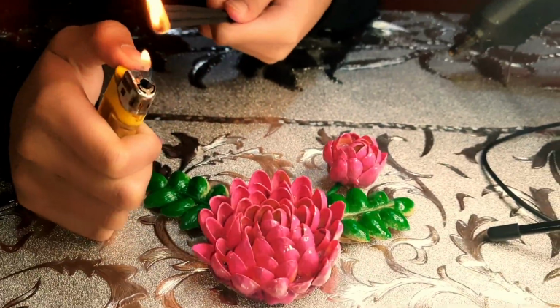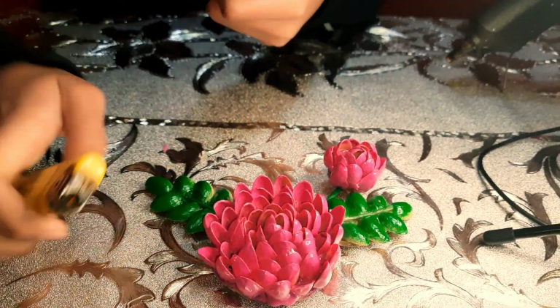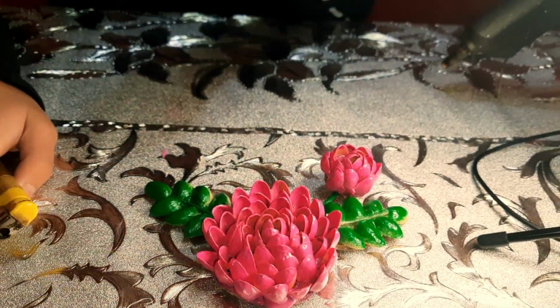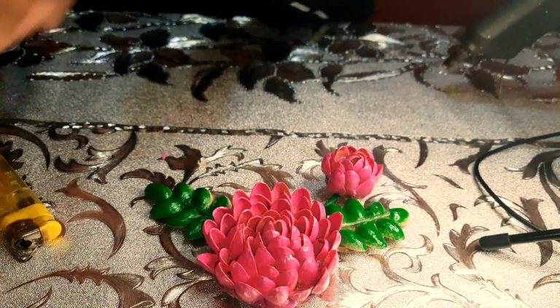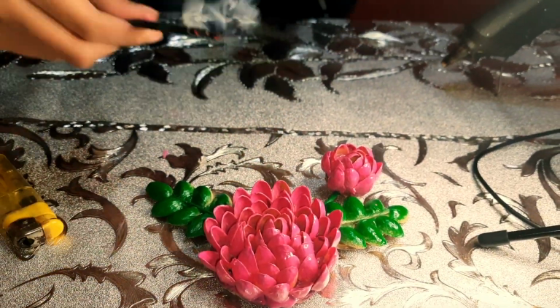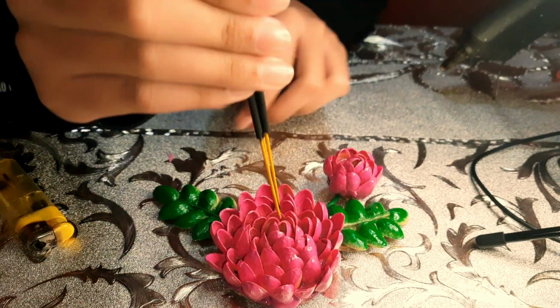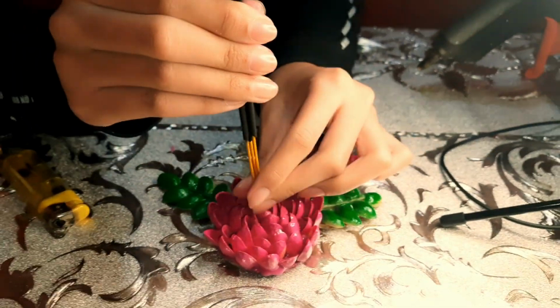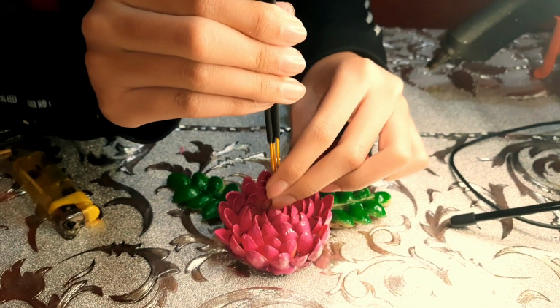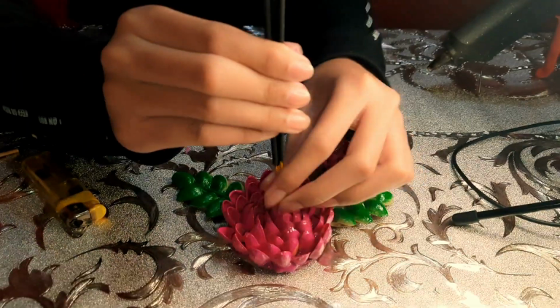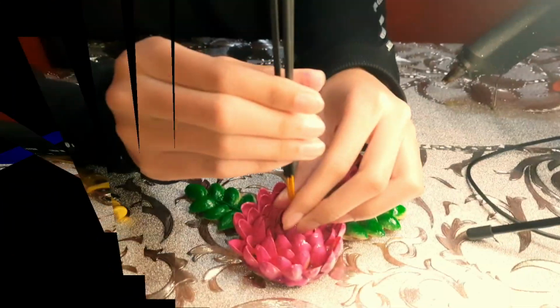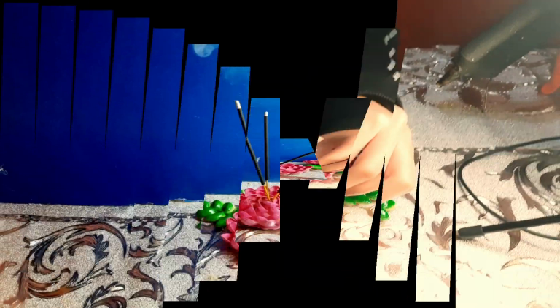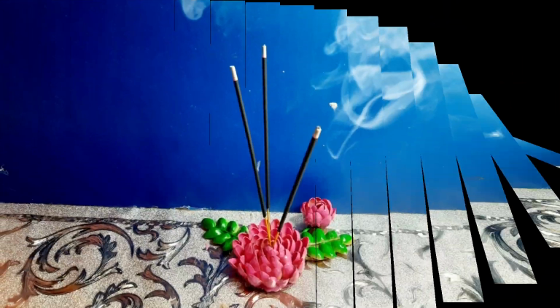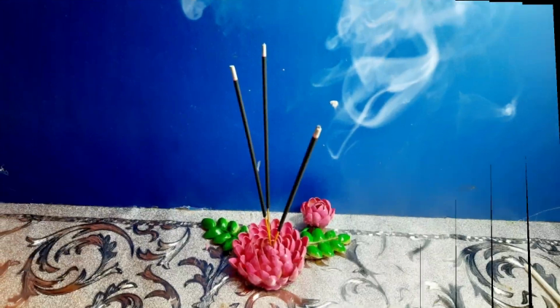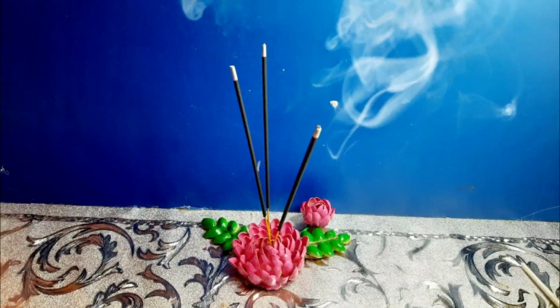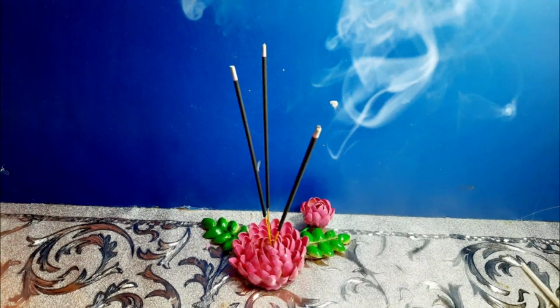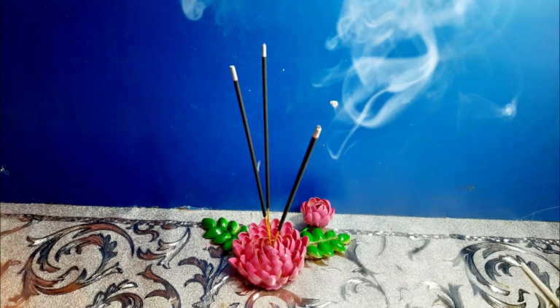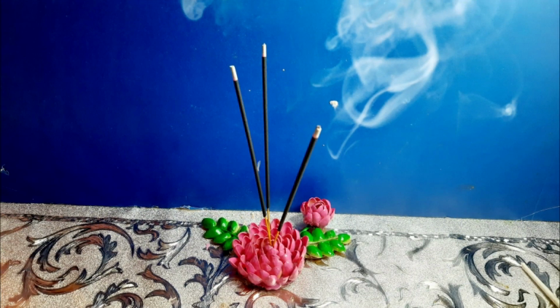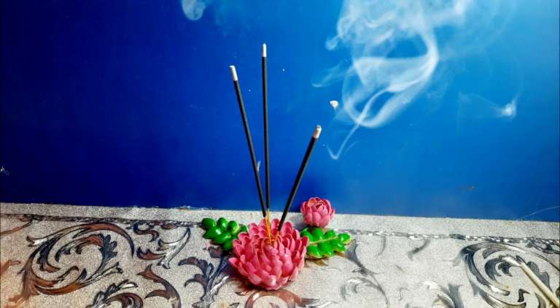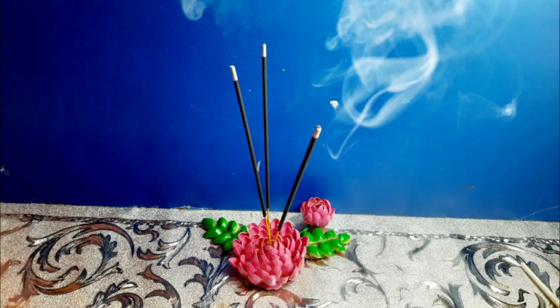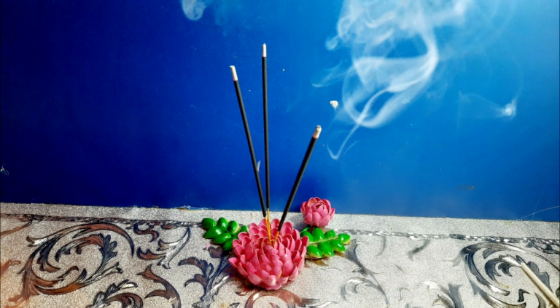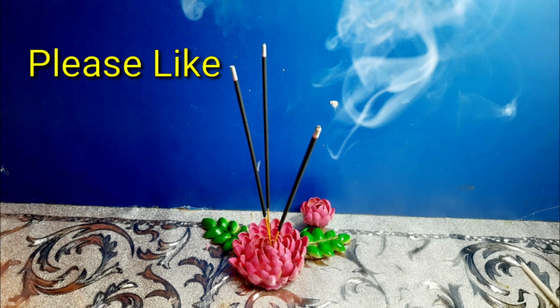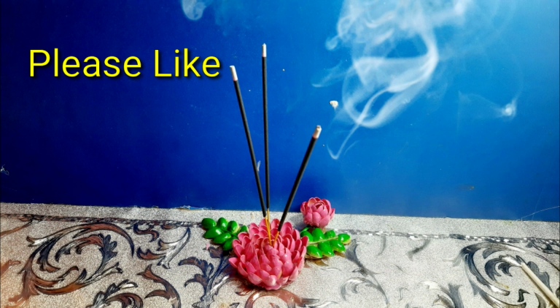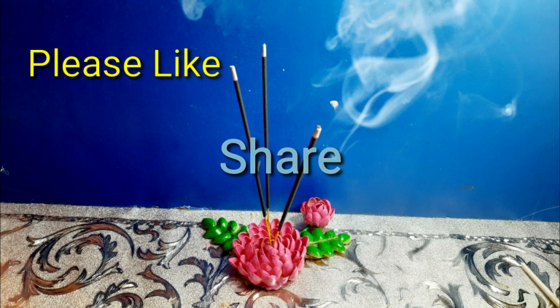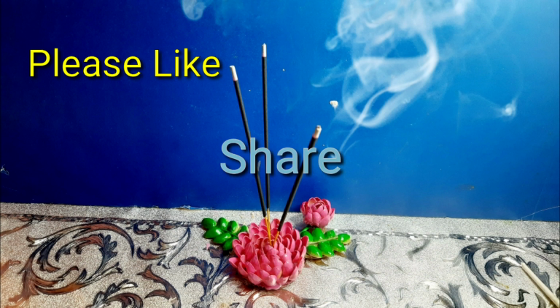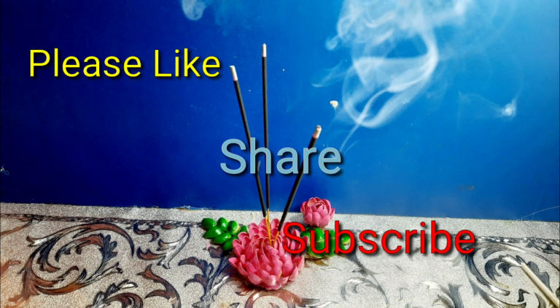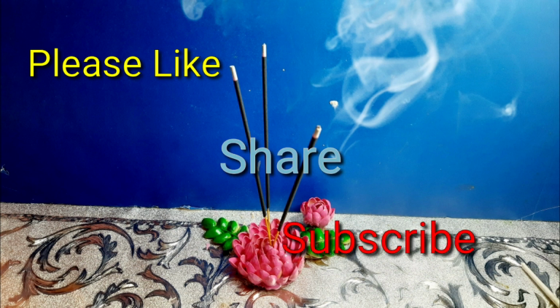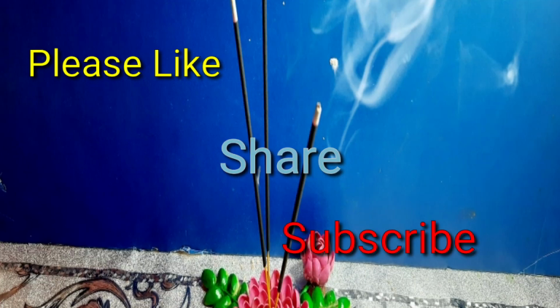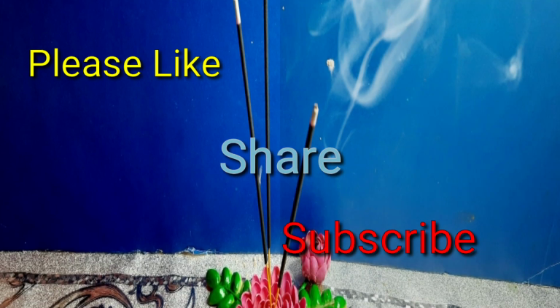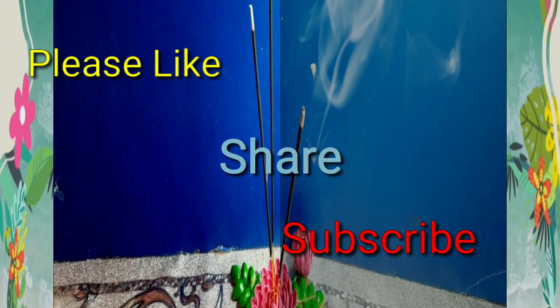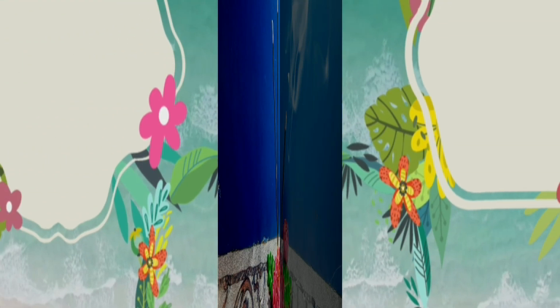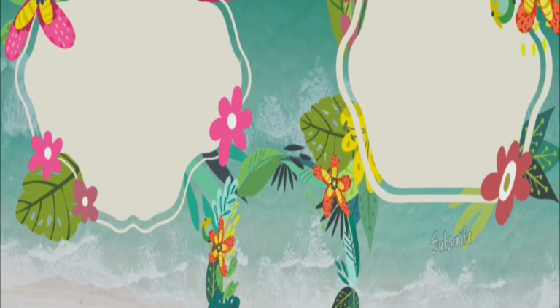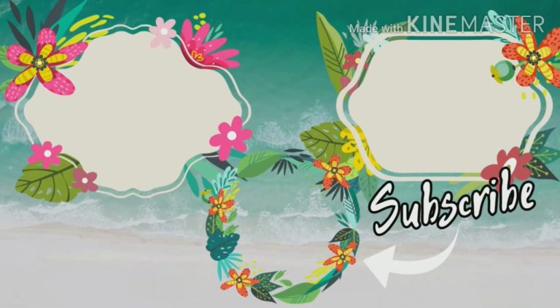Wow, it looks like a beautiful flower! It can hold up to 10 incense sticks. Thank you for watching the video, I hope you enjoyed it. Please make sure to like, share, and subscribe, and see you in the next video. Bye!